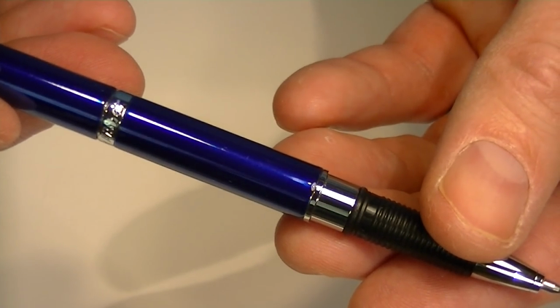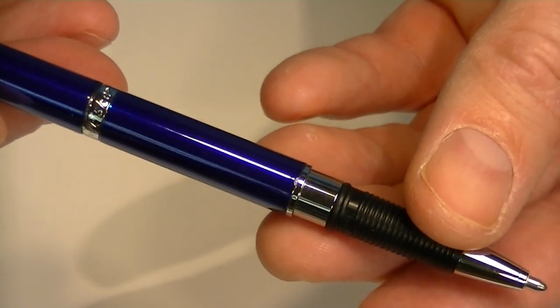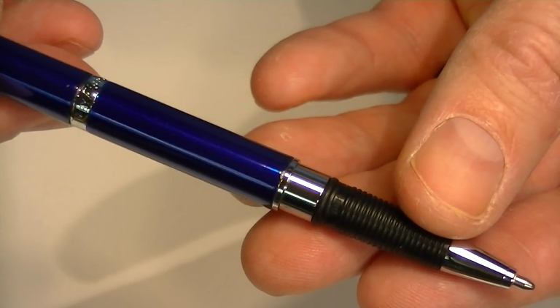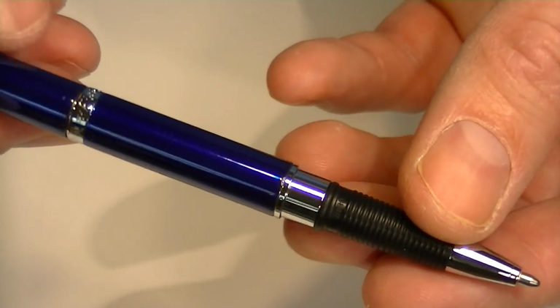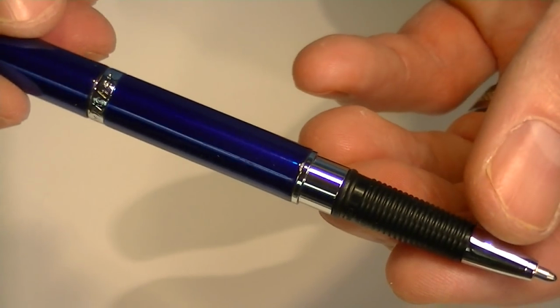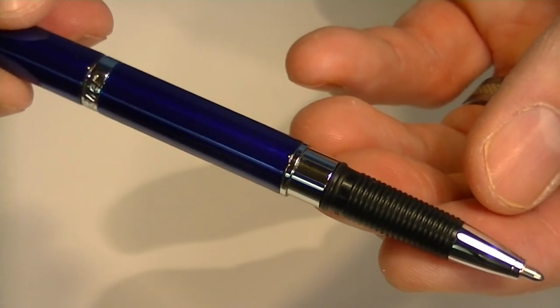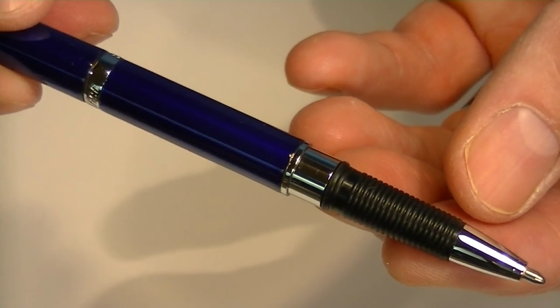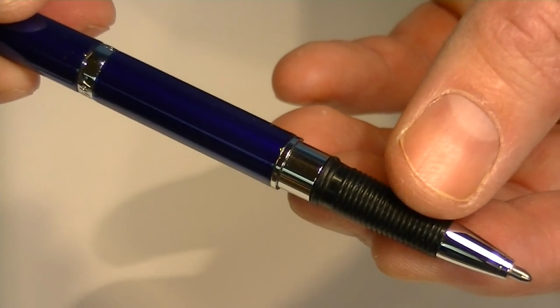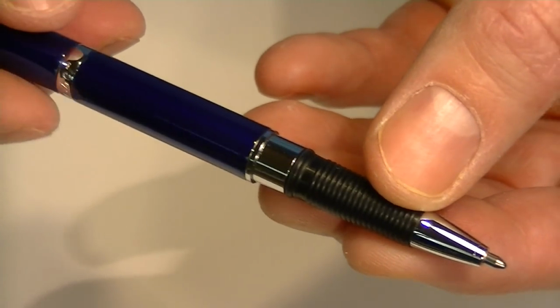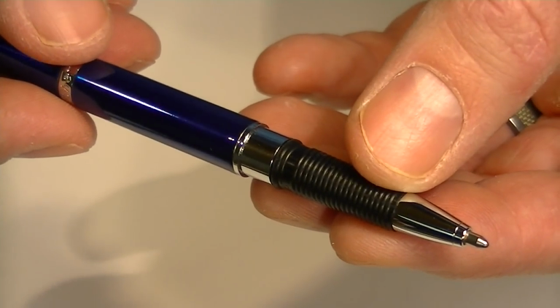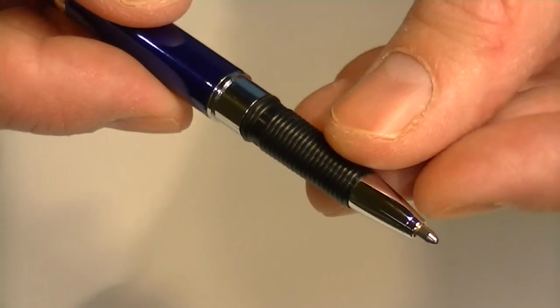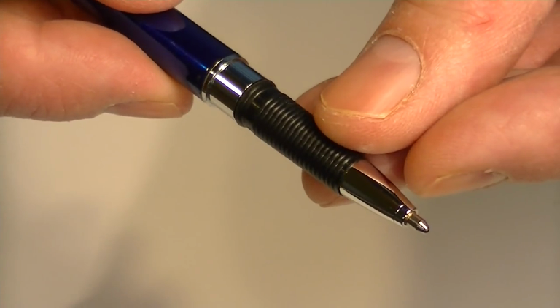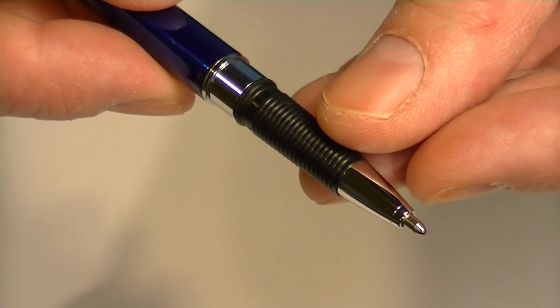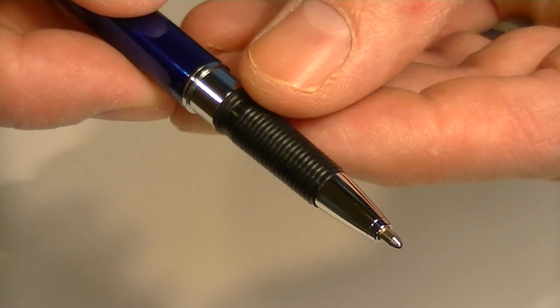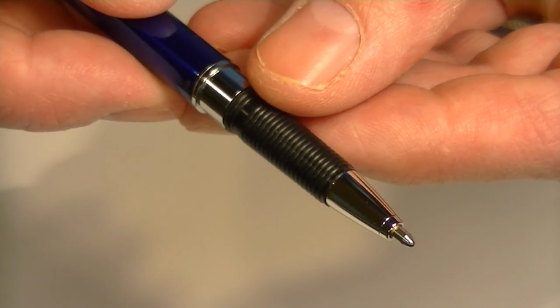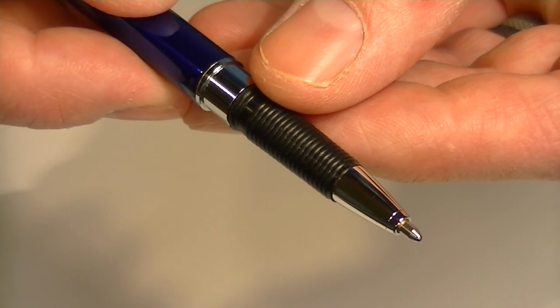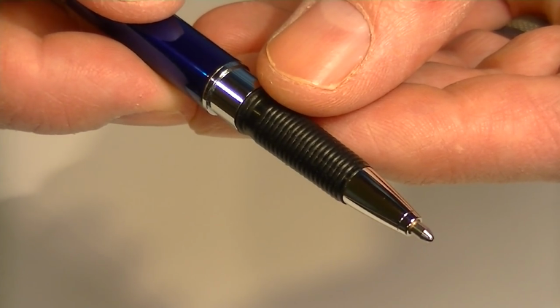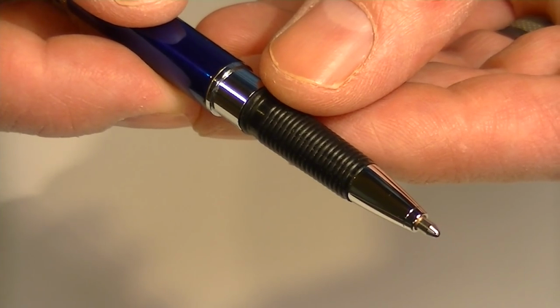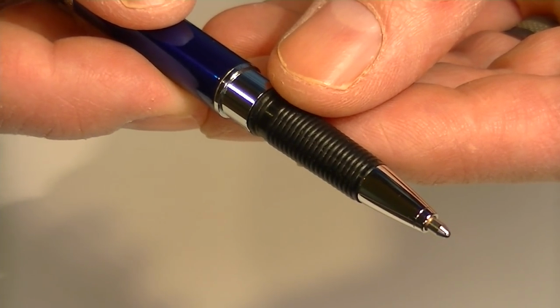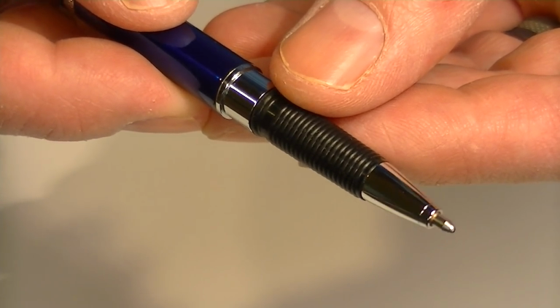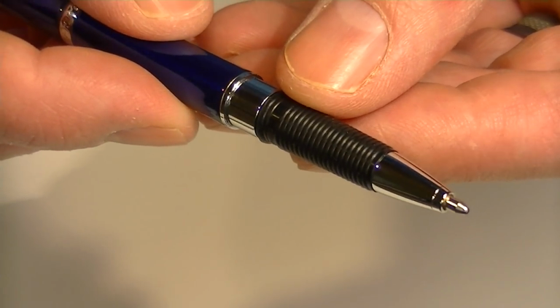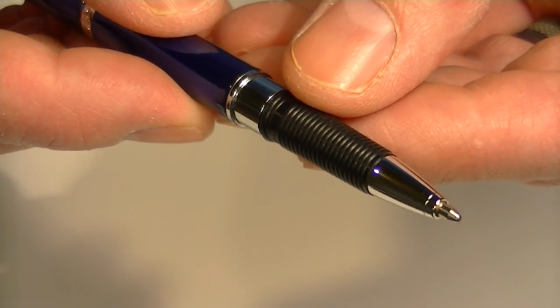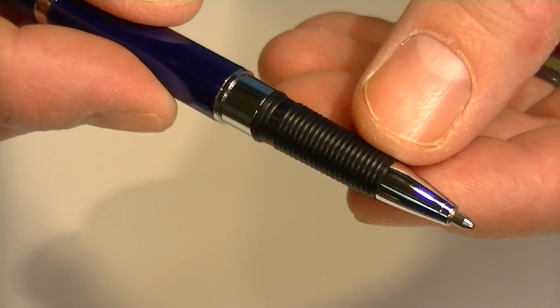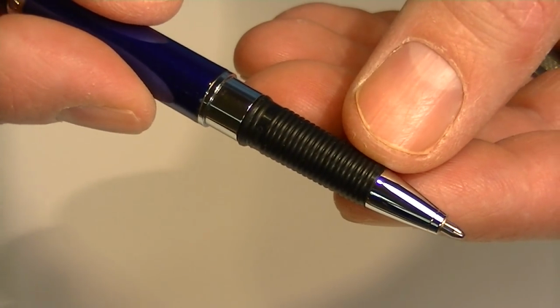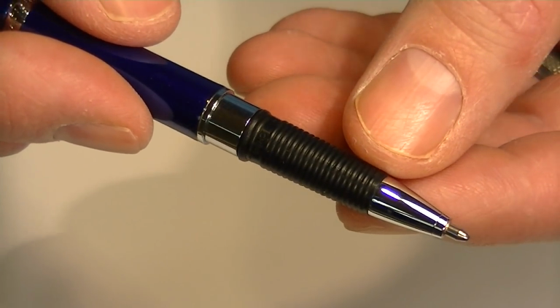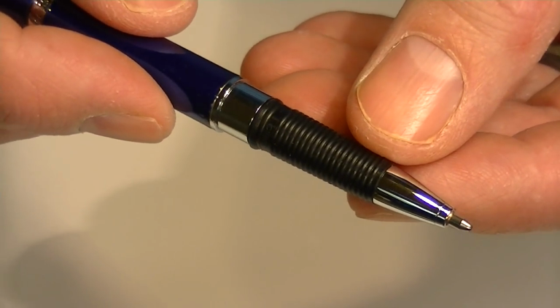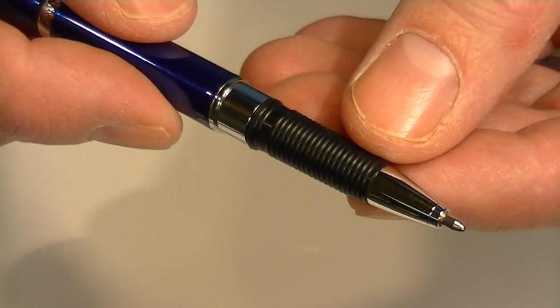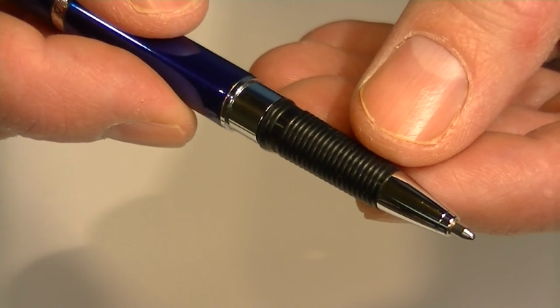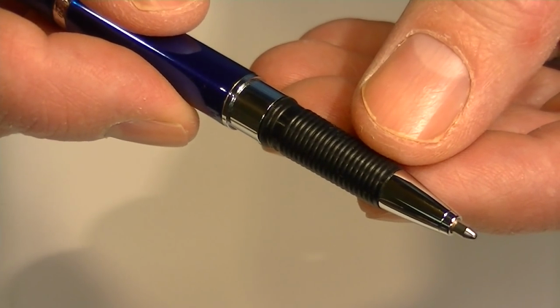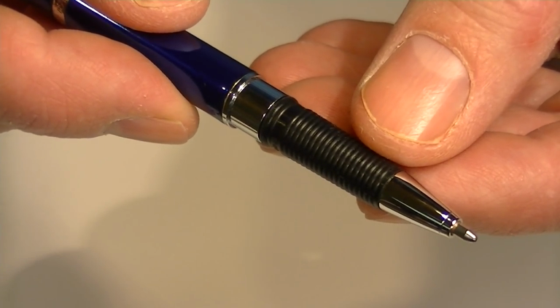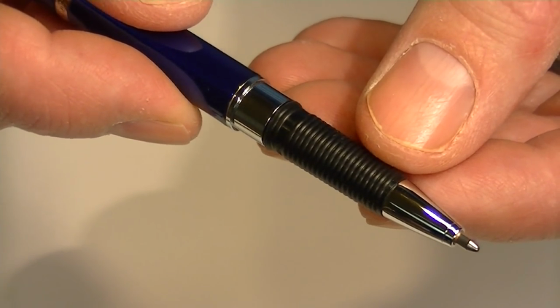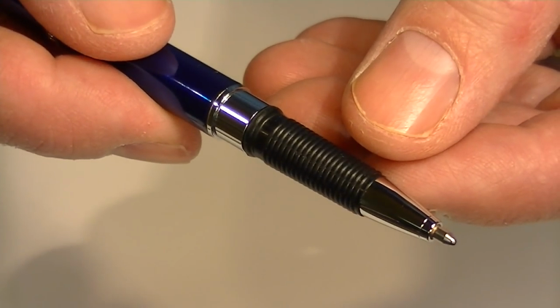The Fisher Space Pen is entirely made in the United States. They have patented a unique ballpoint refill, which allows the pen to write upside down, through water, and in extreme temperatures. It also lasts a lot longer than normal ballpoint refills.